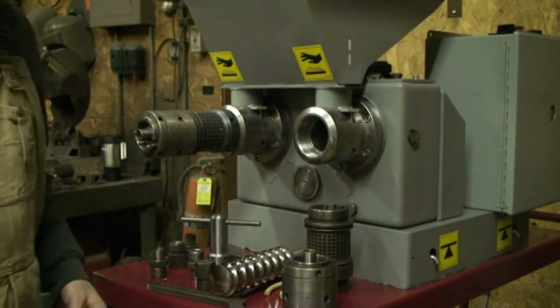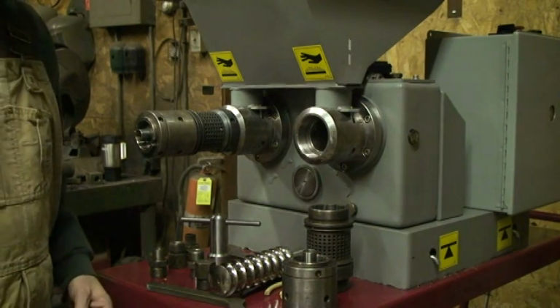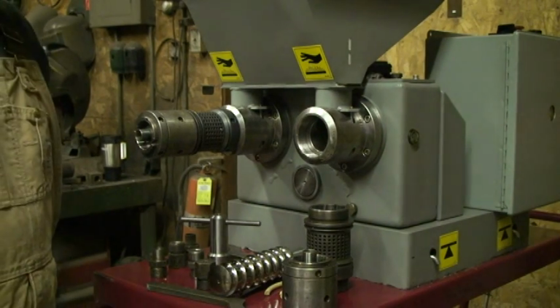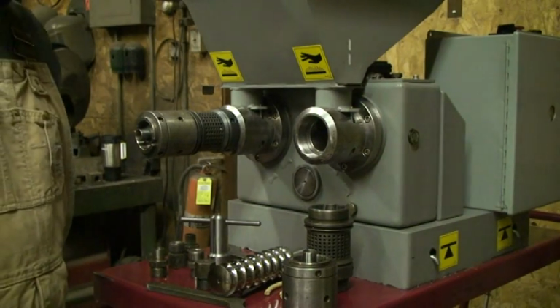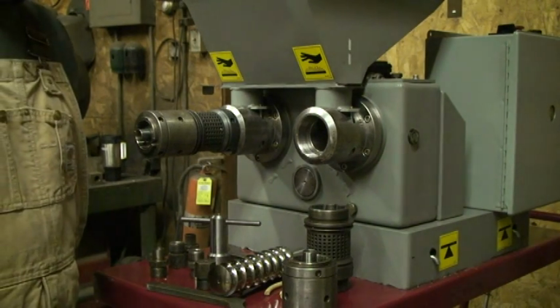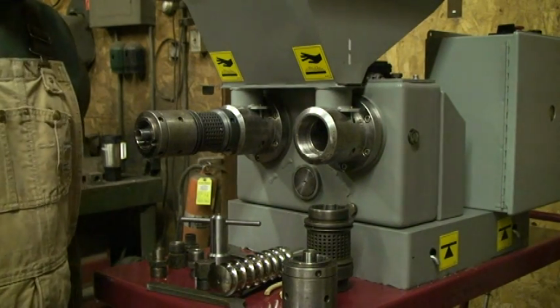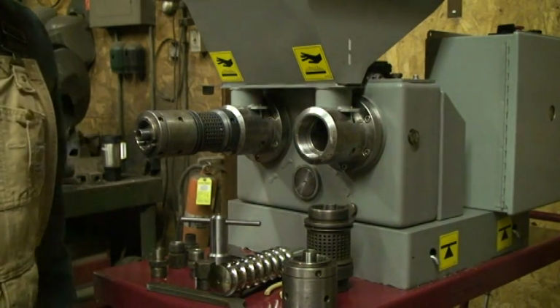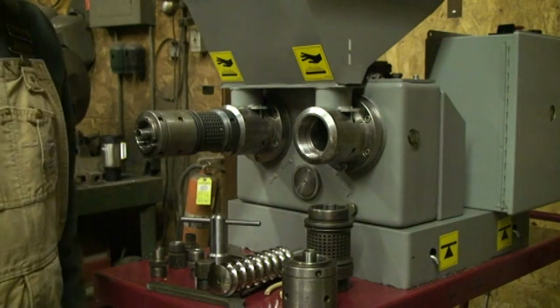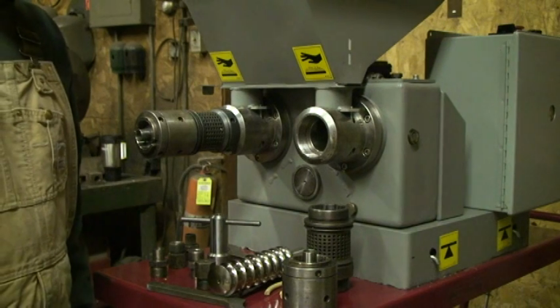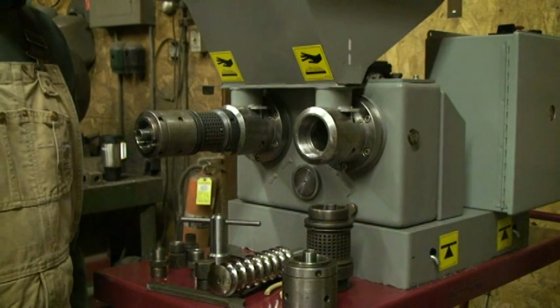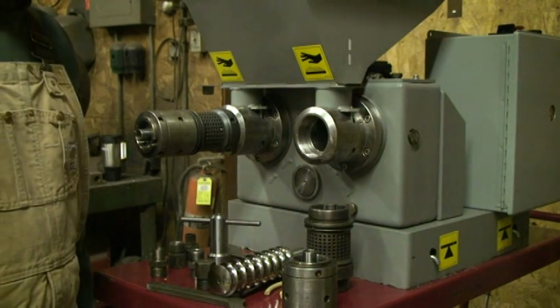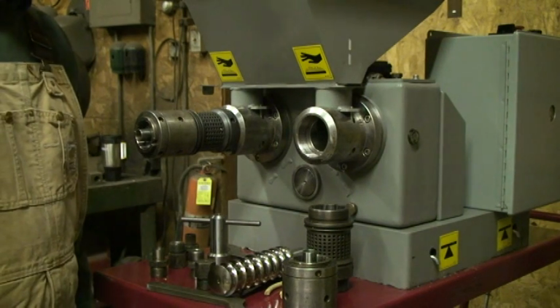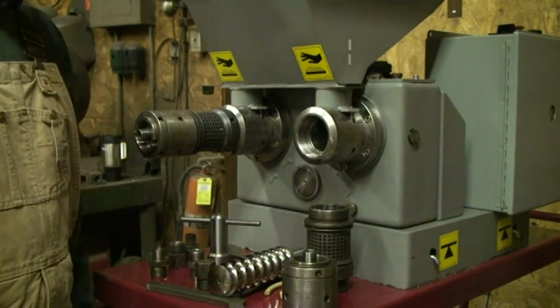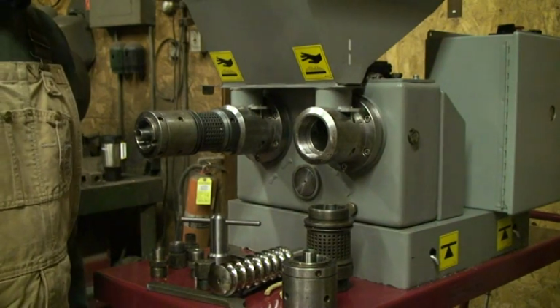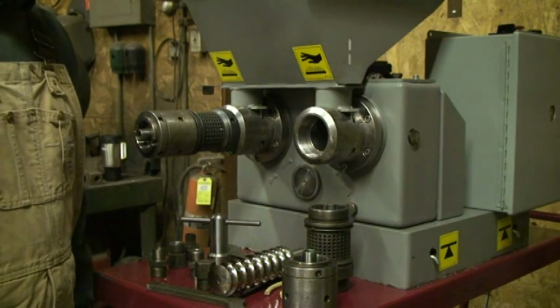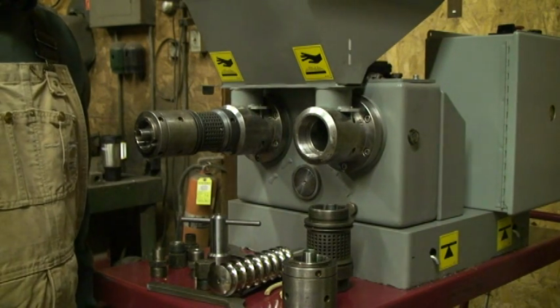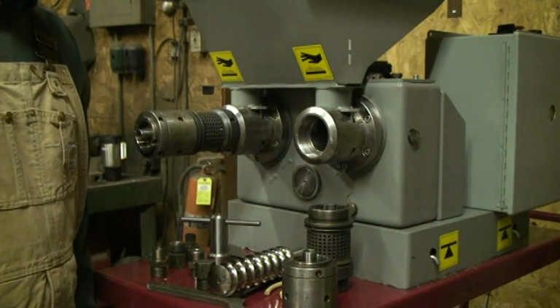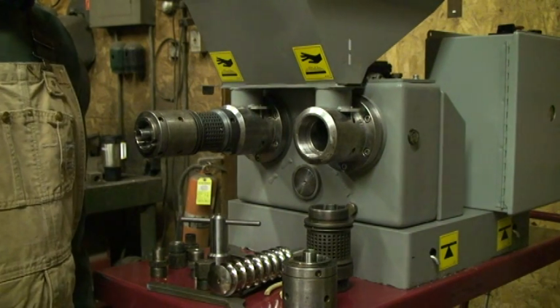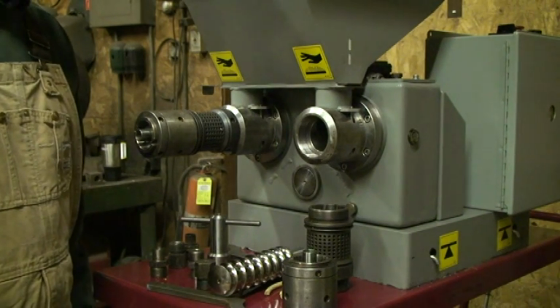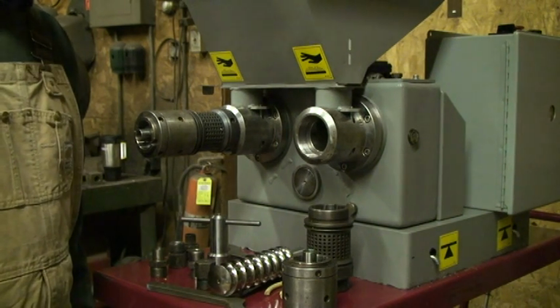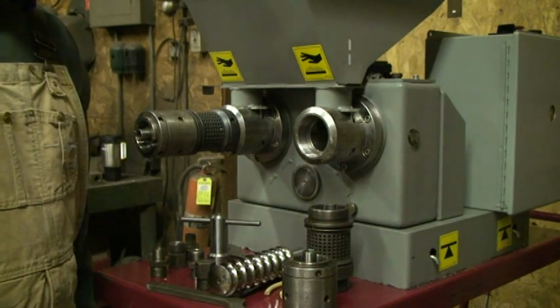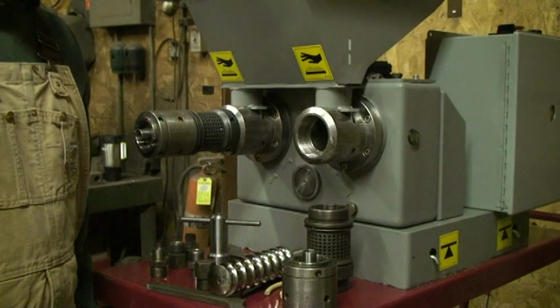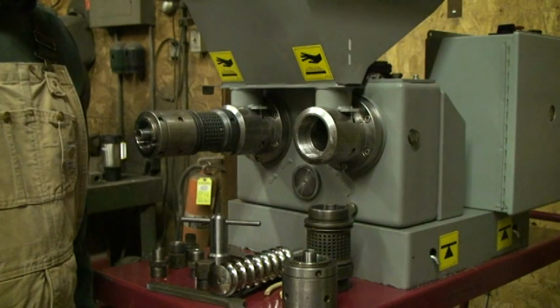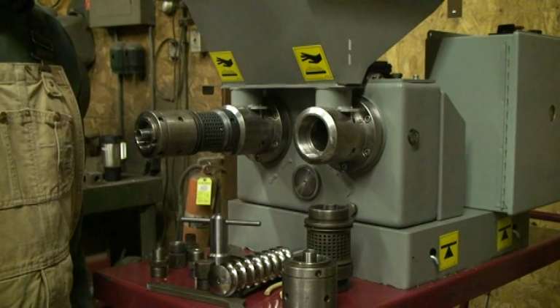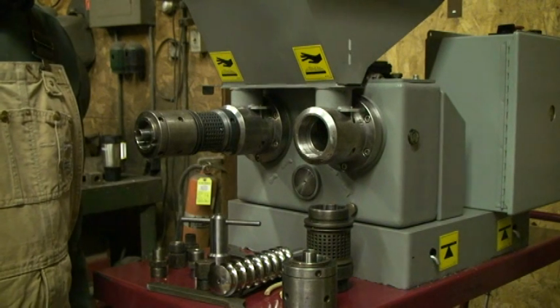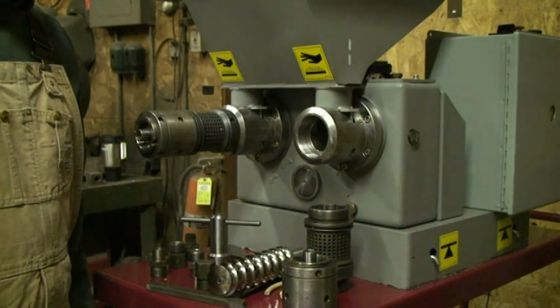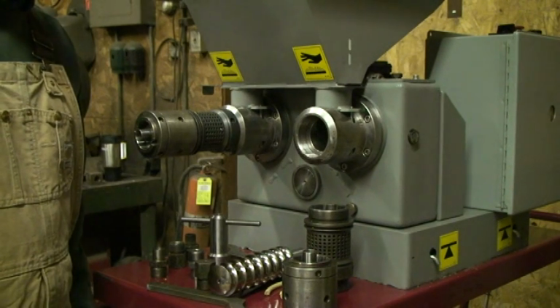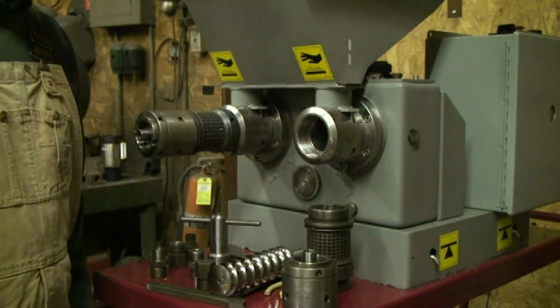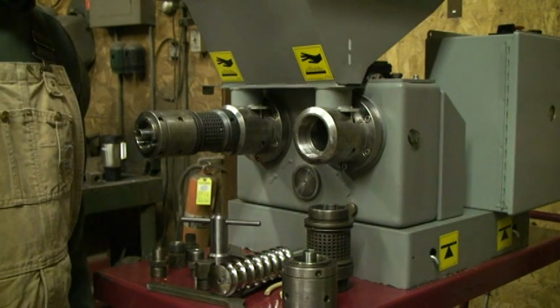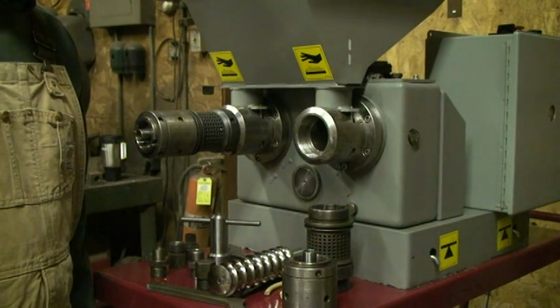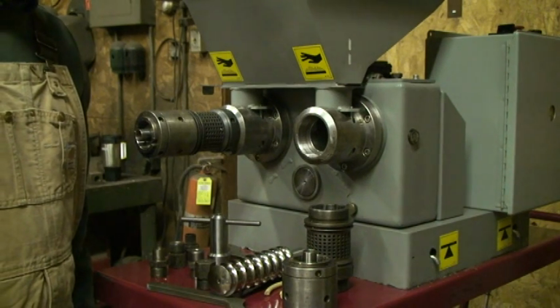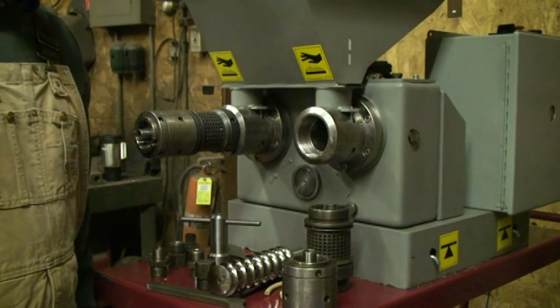This is the Kernkraft KK40, made in Germany. It's the dominant screw press in Germany, commanding about 60% of the market on on-farm oilseed pressing.